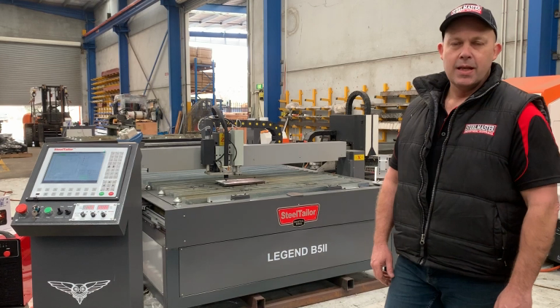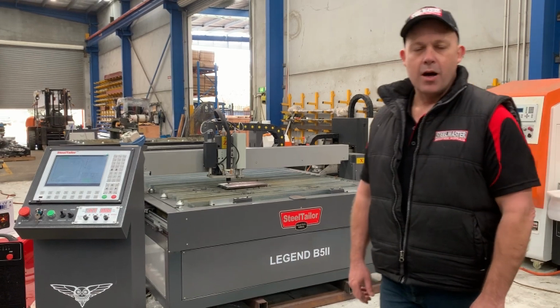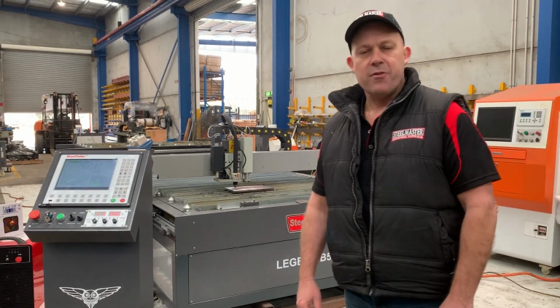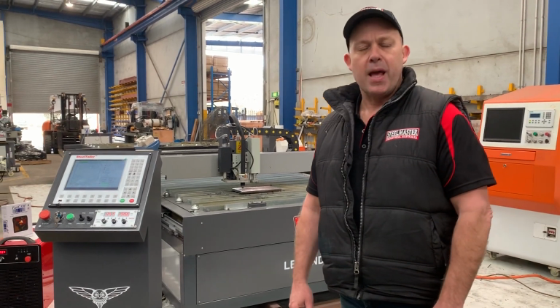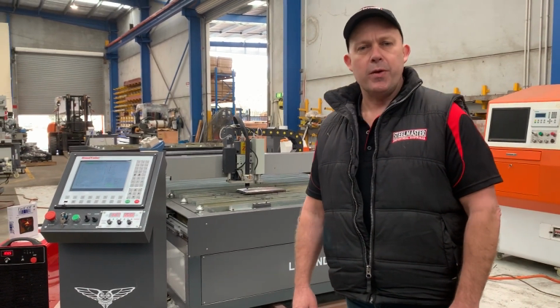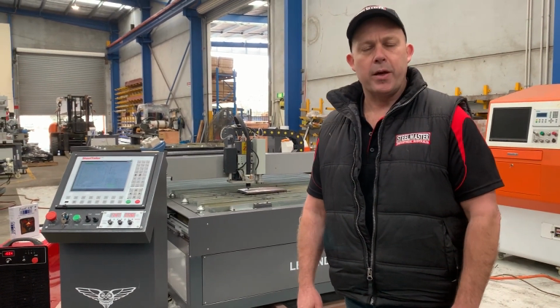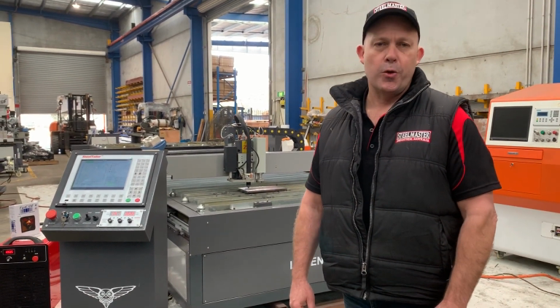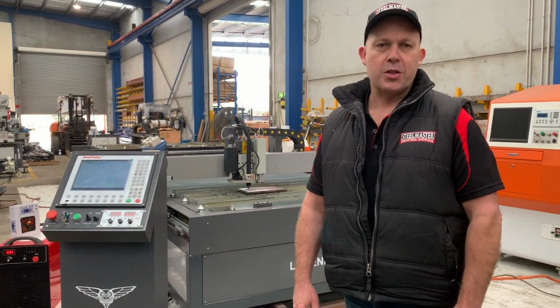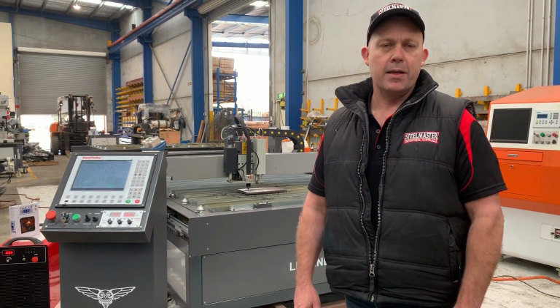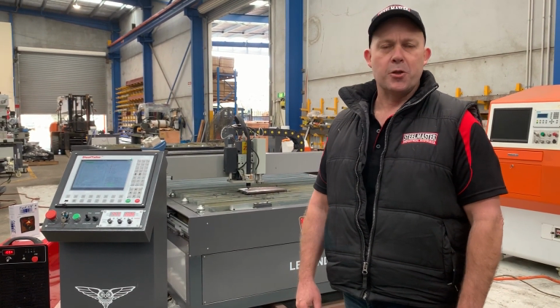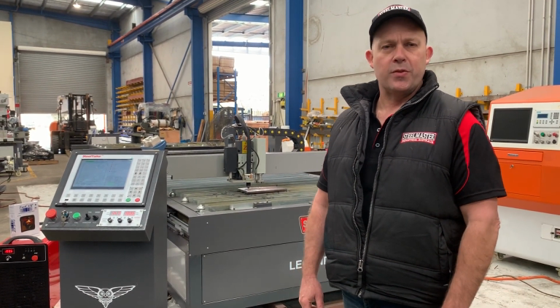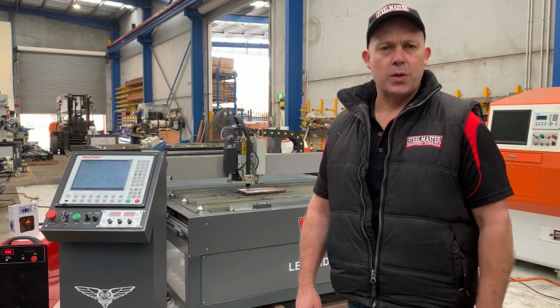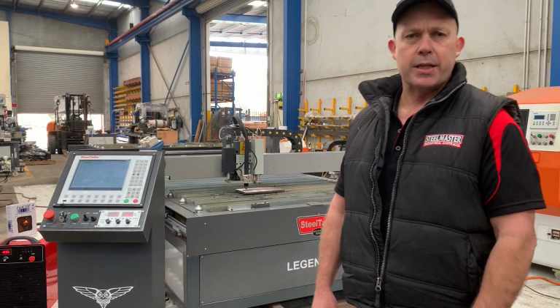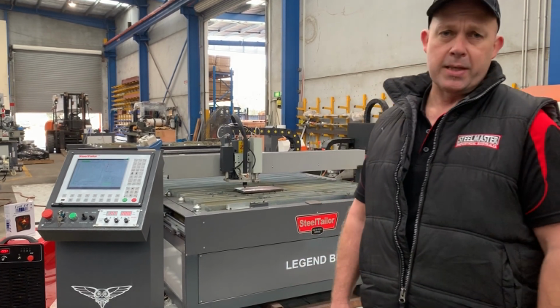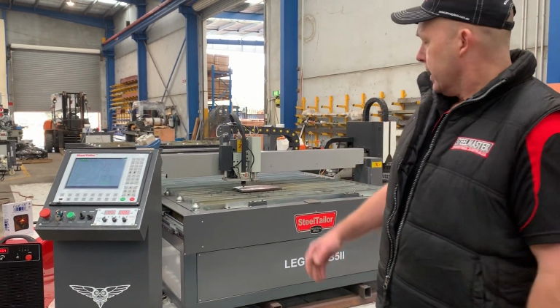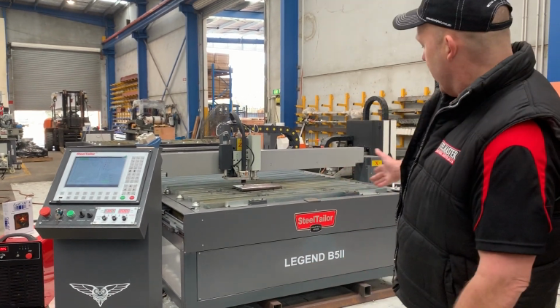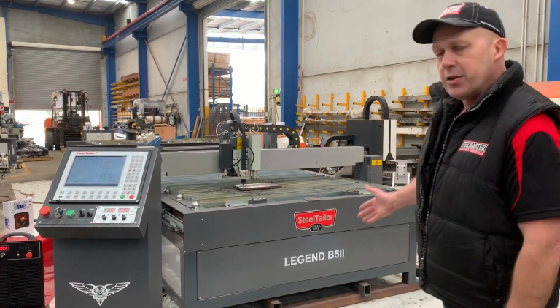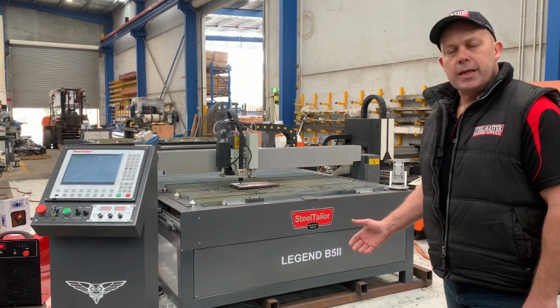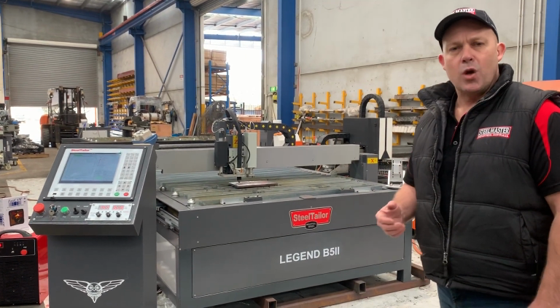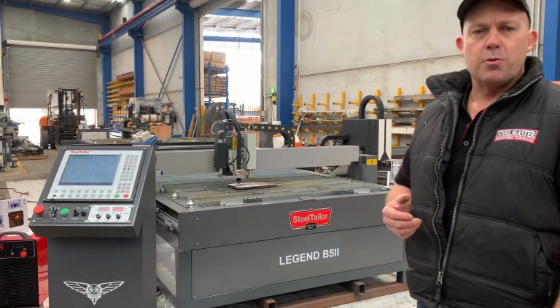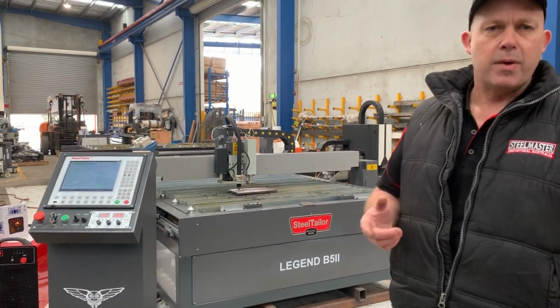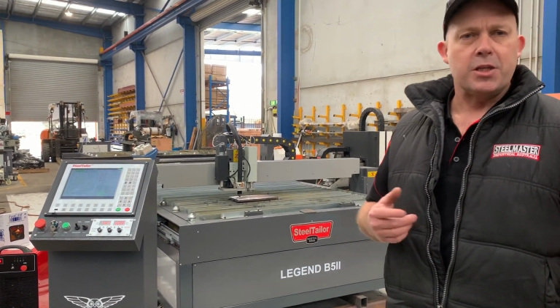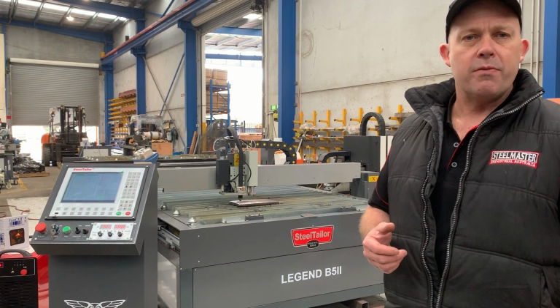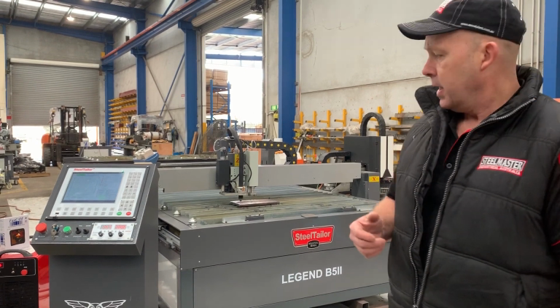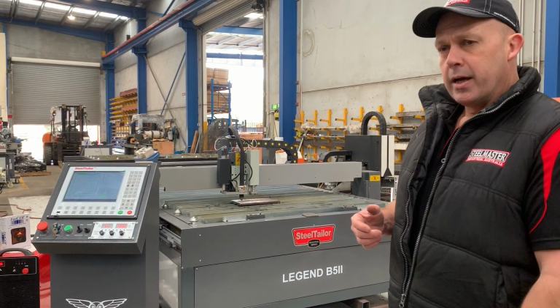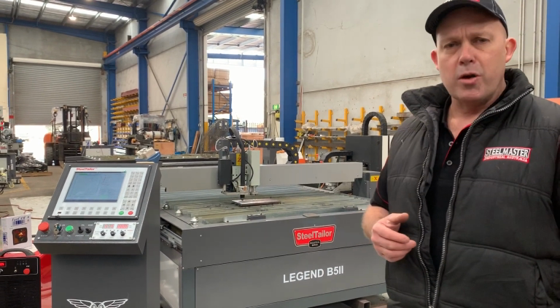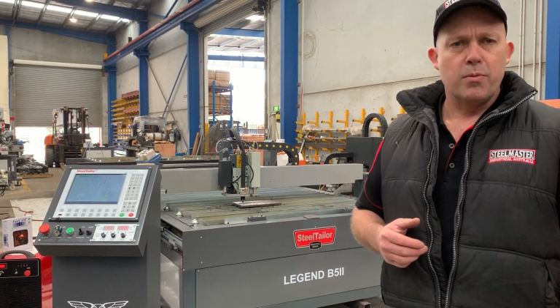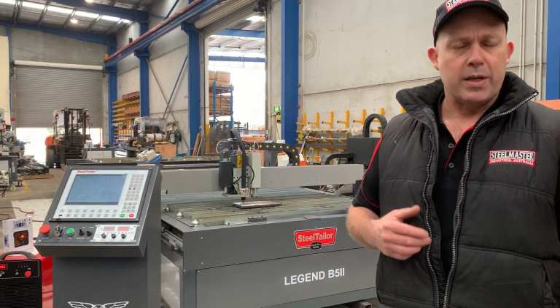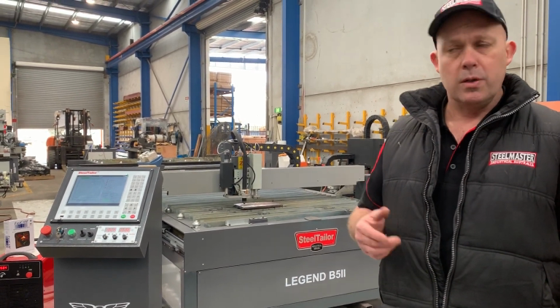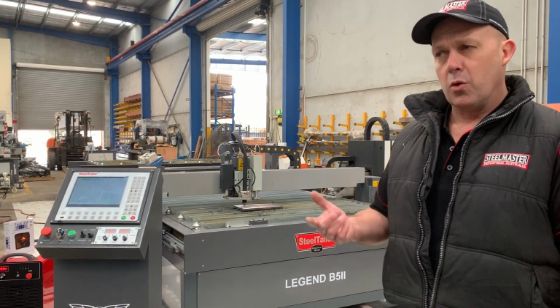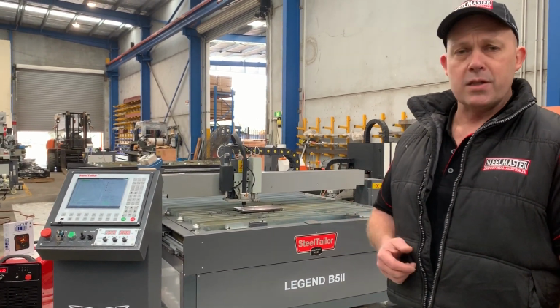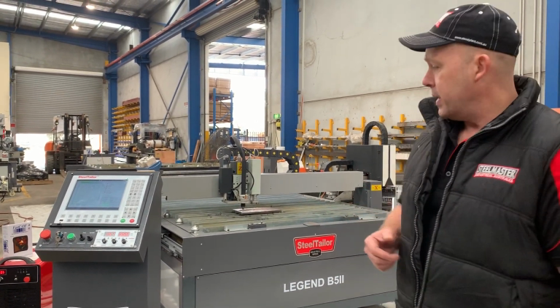Hey guys, it's Dave from Asset Platten Machinery. Today we're going to overview our Steel Tailor Legend B52 CNC Plasma Cutter. Our B52 is a combination of plasma and etching engraving head. It's one of our most popular models that we've sold over the last five years.